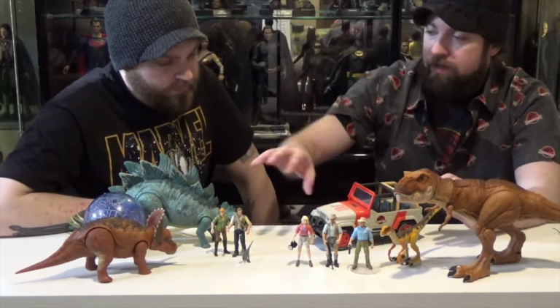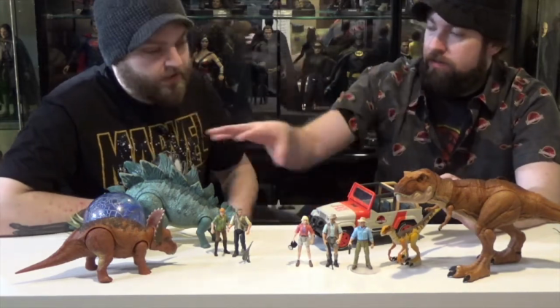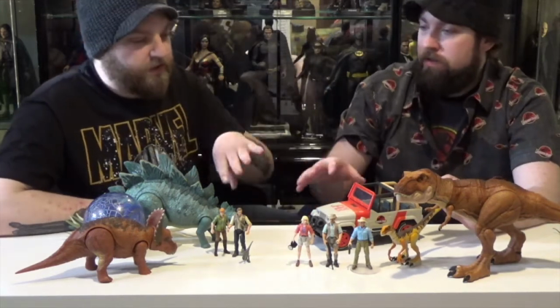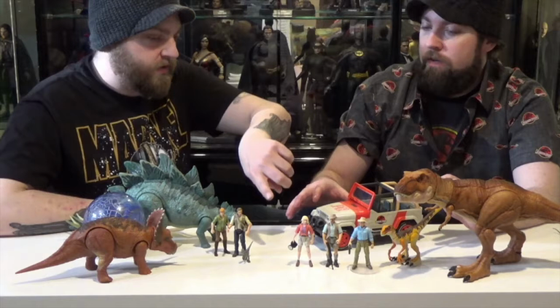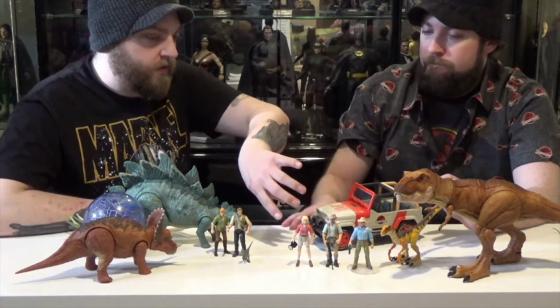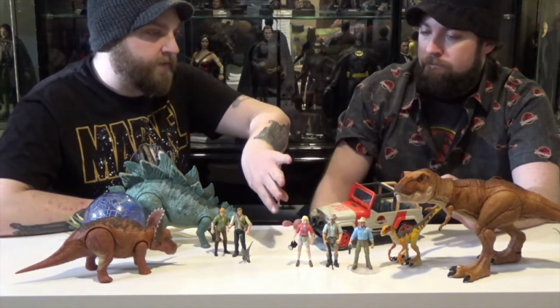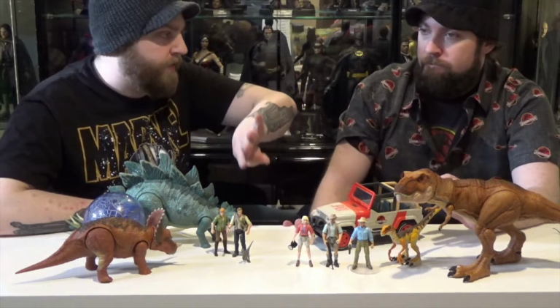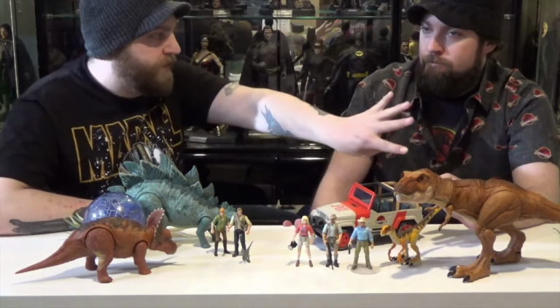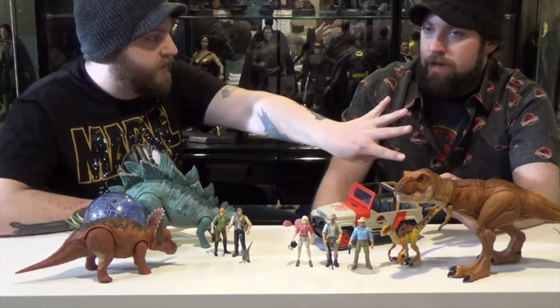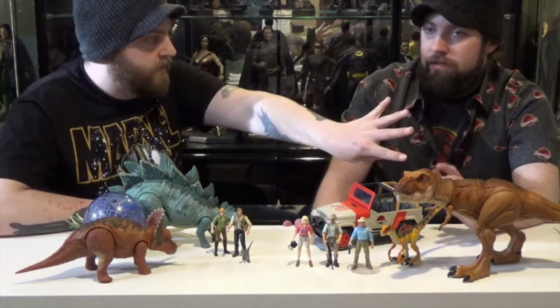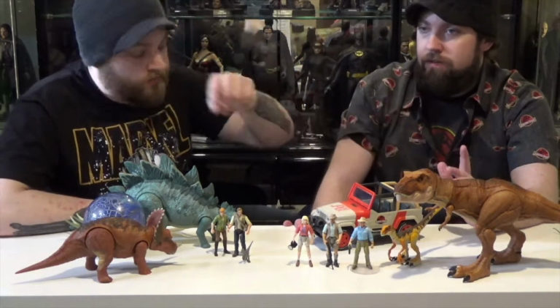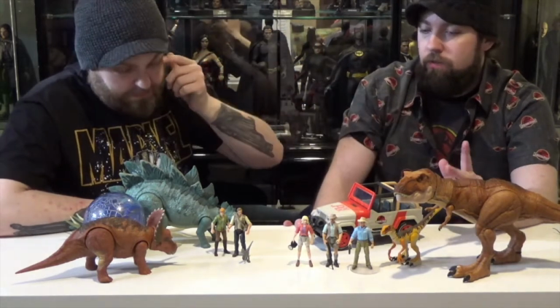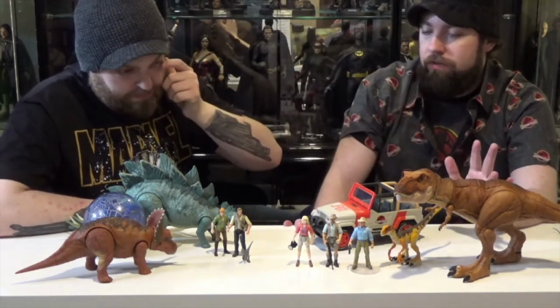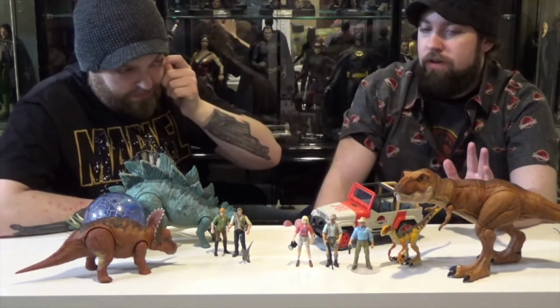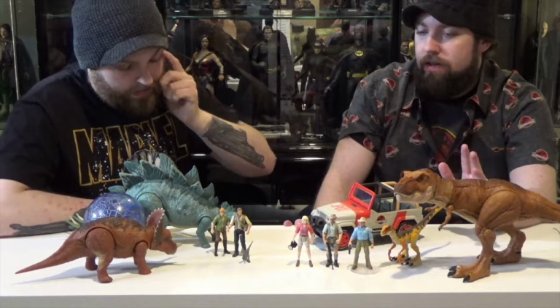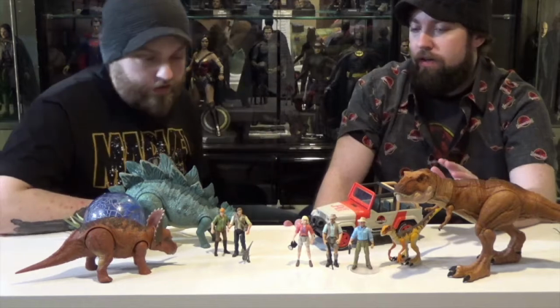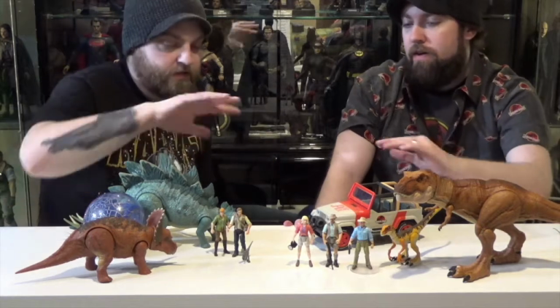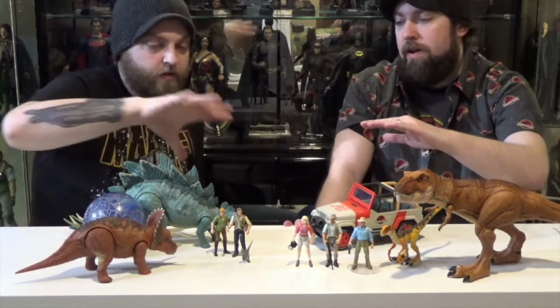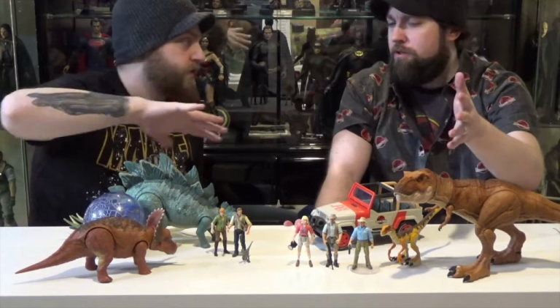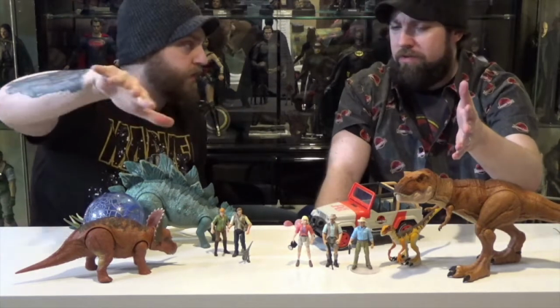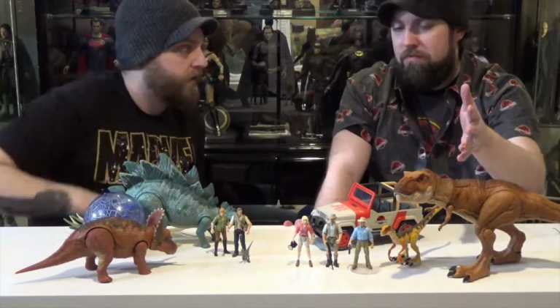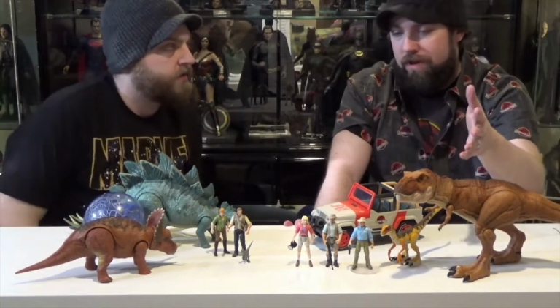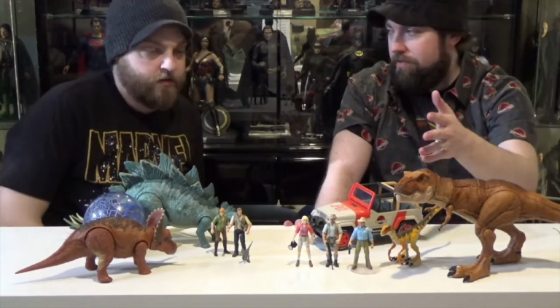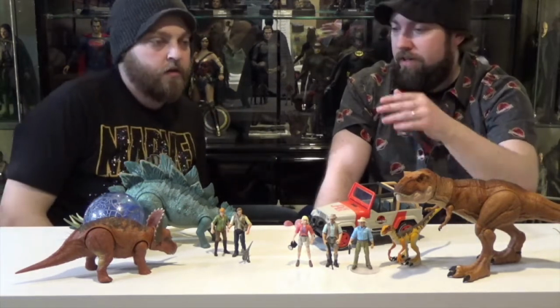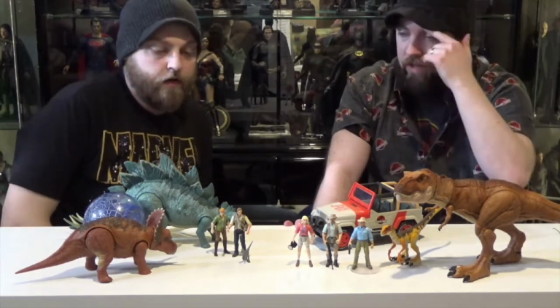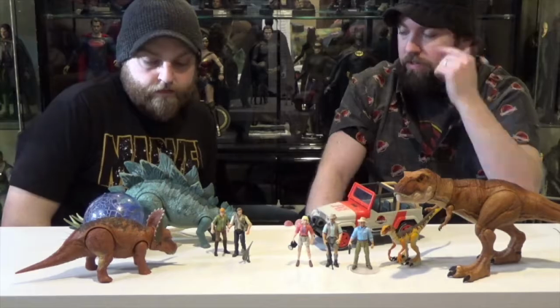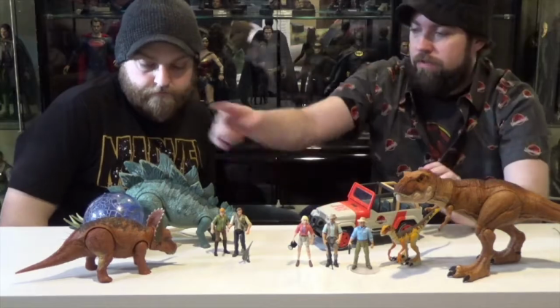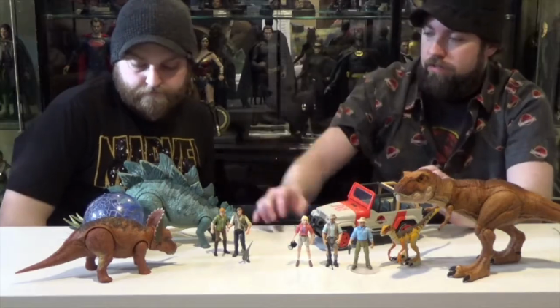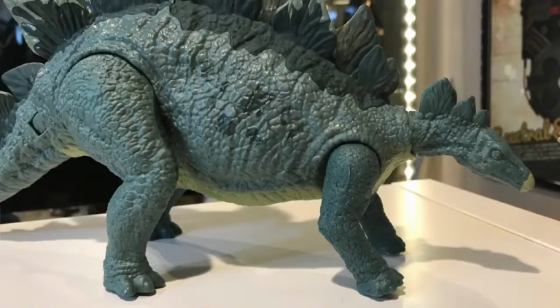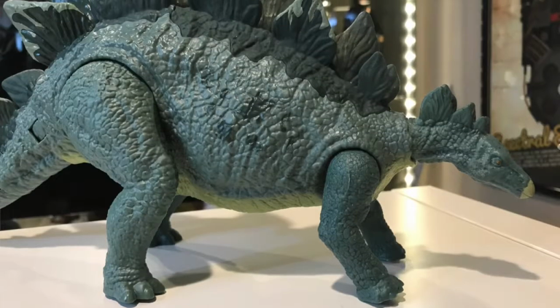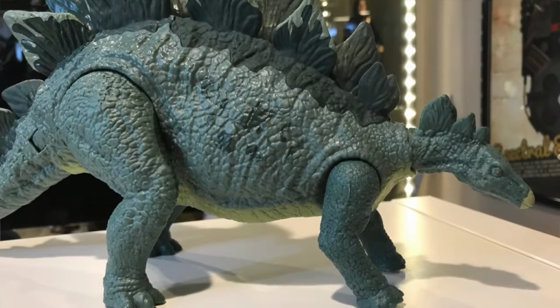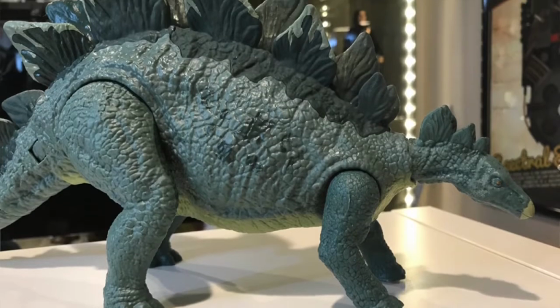So the Legacy collection is just like the stuff from previous movies? Yeah. Sounds like they're doing stuff from movies 1, 2, and 3. And then the rest of the other places will be able to carry Fallen Kingdom new stuff — the Jurassic World: Fallen Kingdom figures.